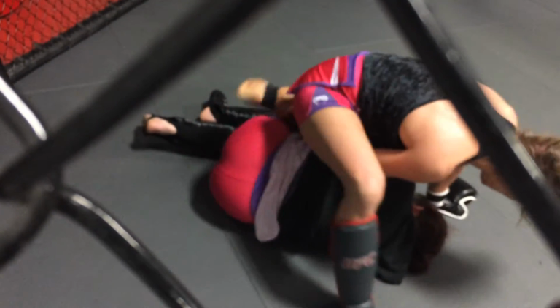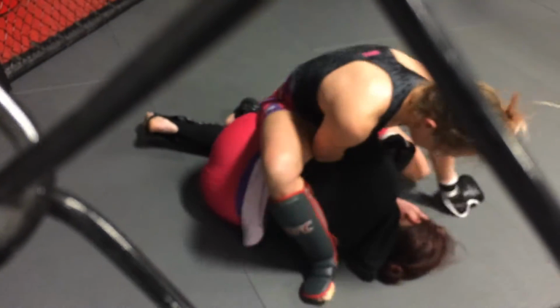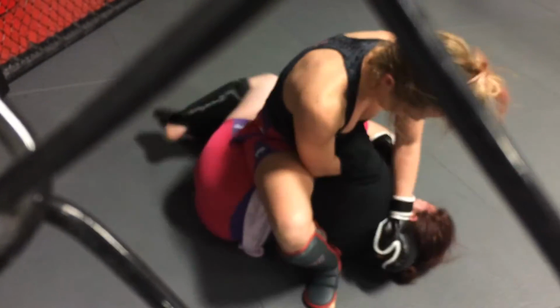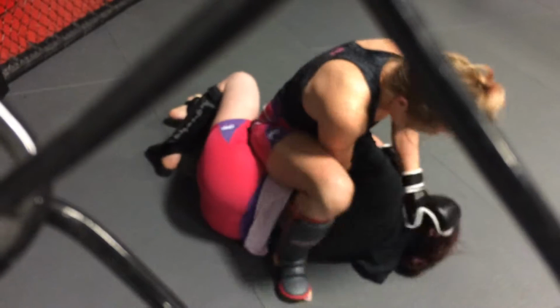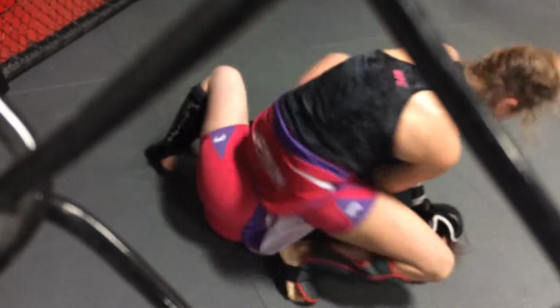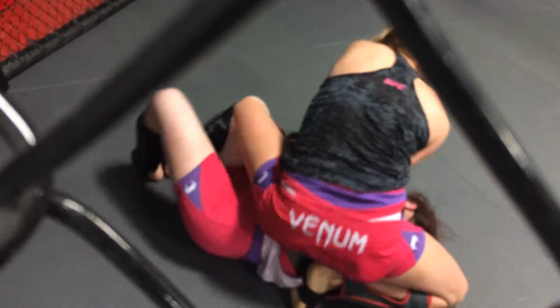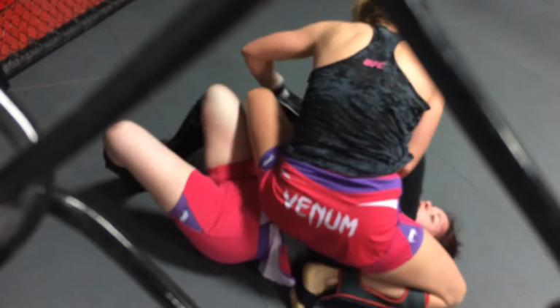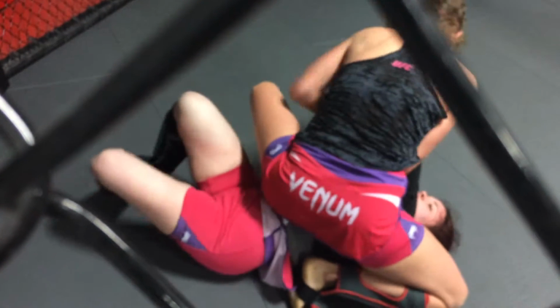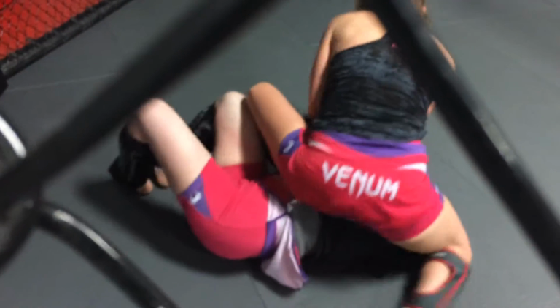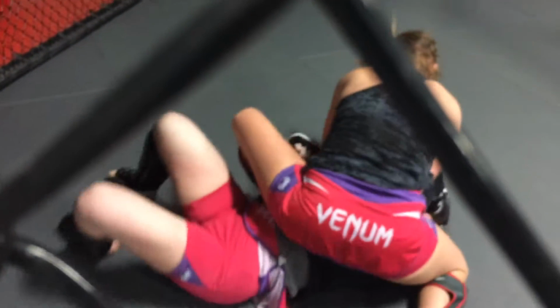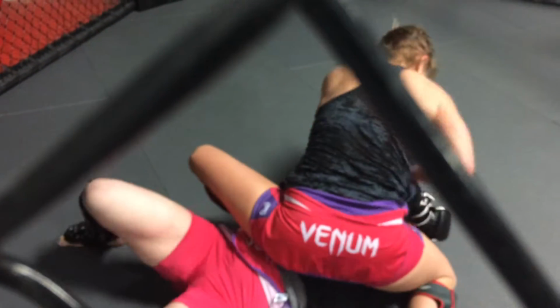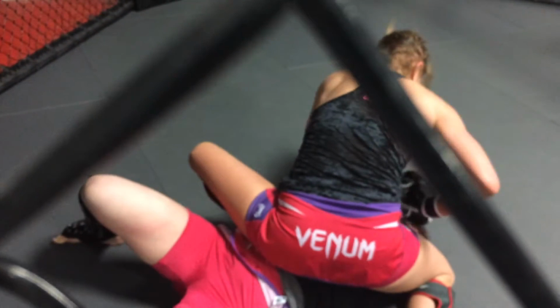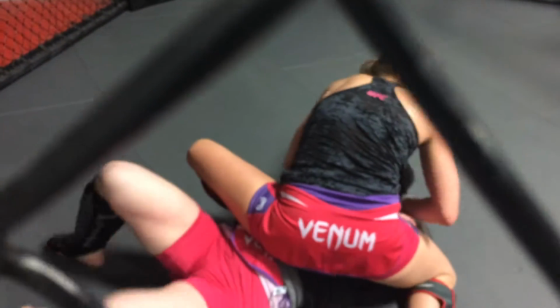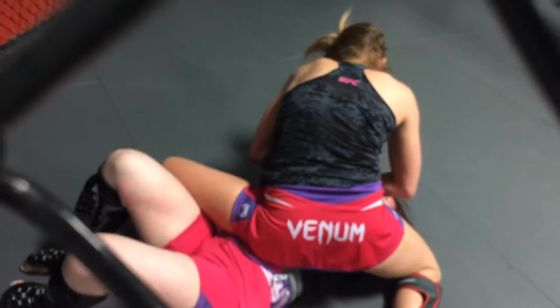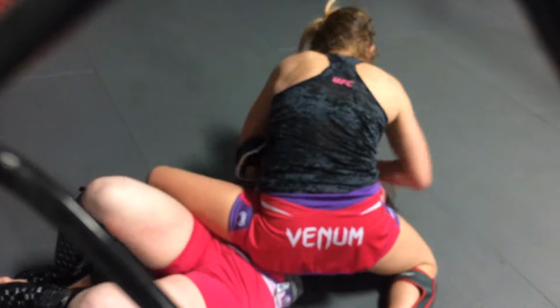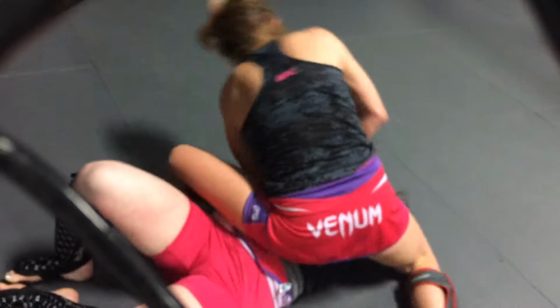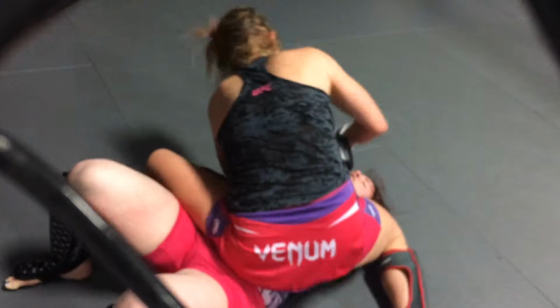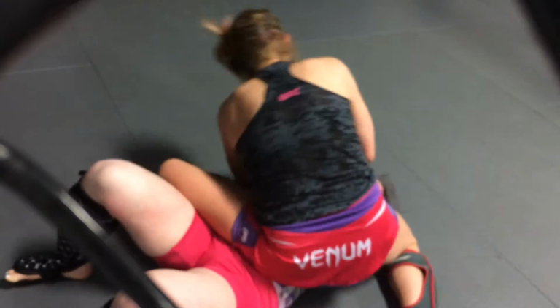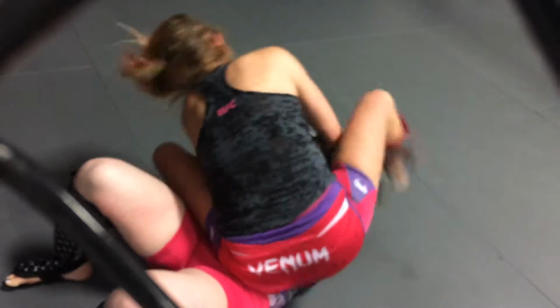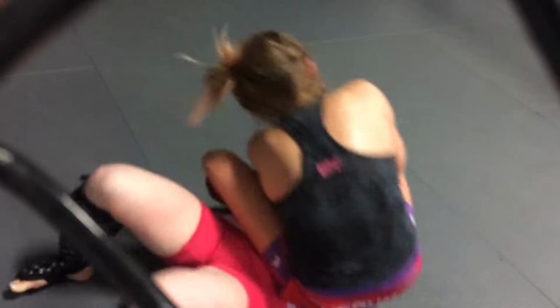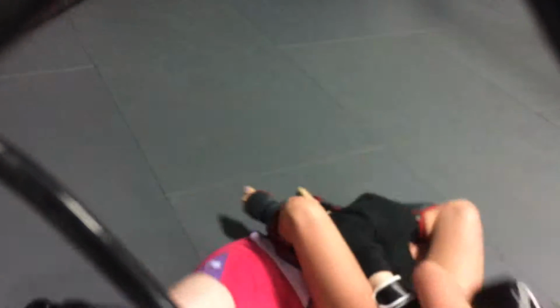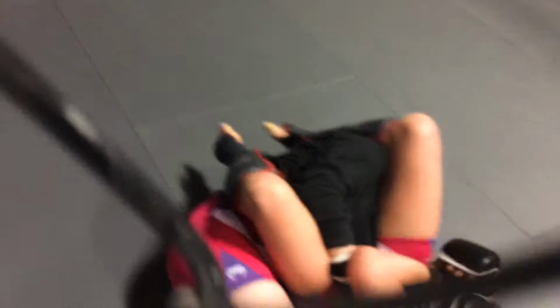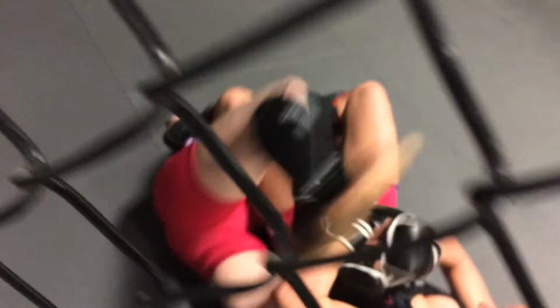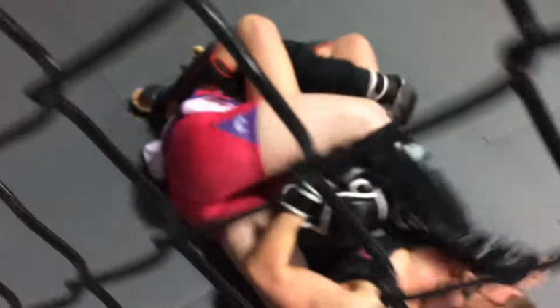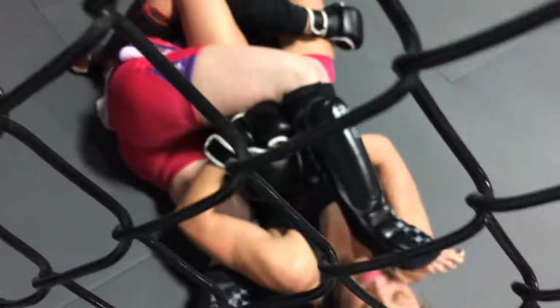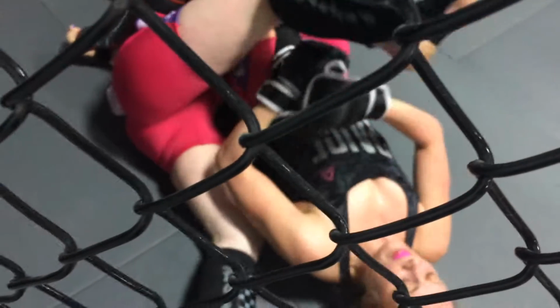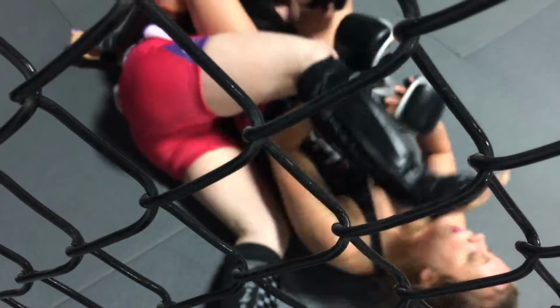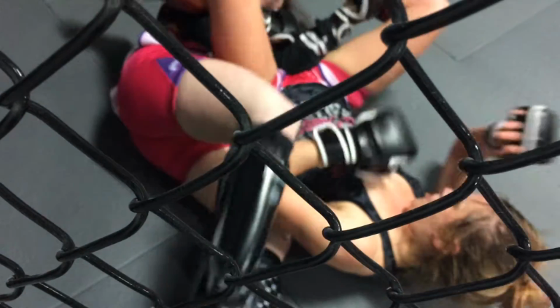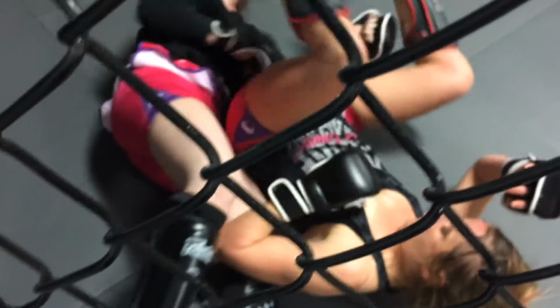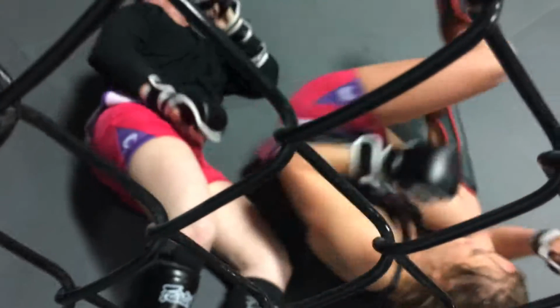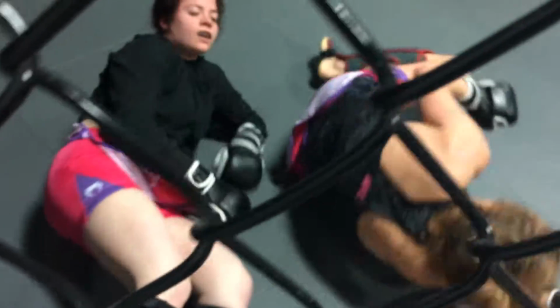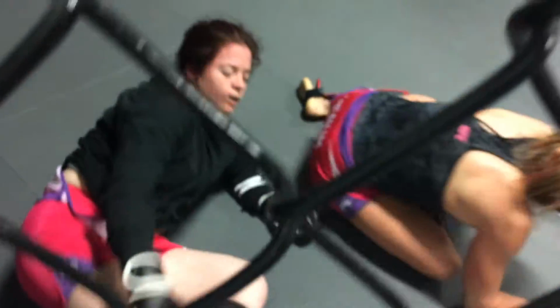We gotta go back to turning and getting away from her again. Watch that arm, stay tight. Keep that arm tight to the body. Turn towards her, come on Marissa. Let's go, Marissa. Turn towards her. Pull that arm out. Alright — right back to your feet, quickly.